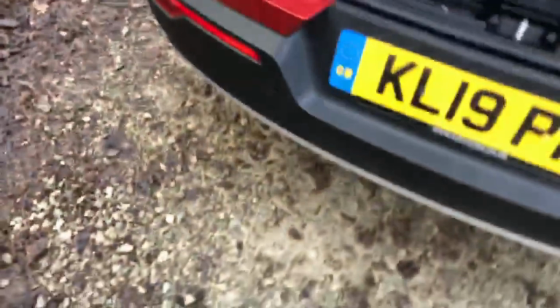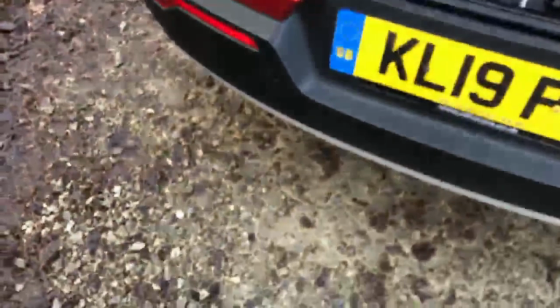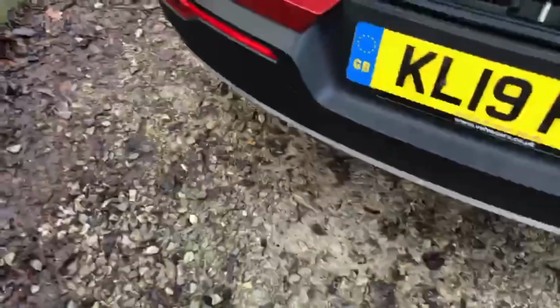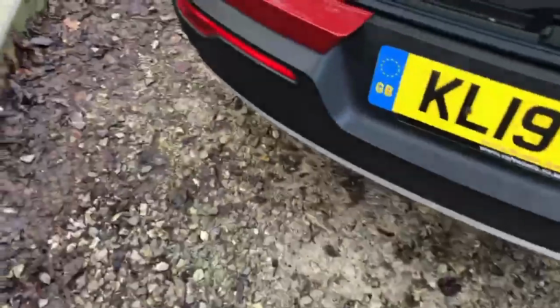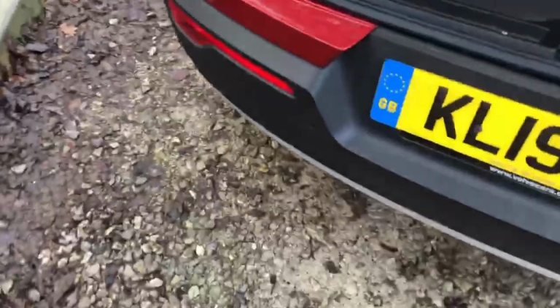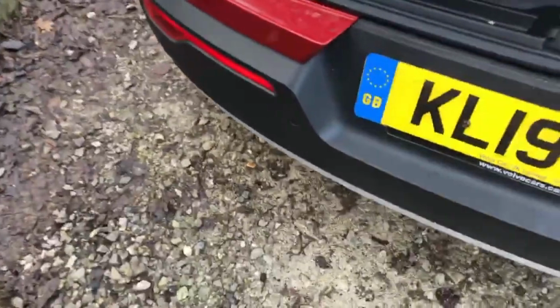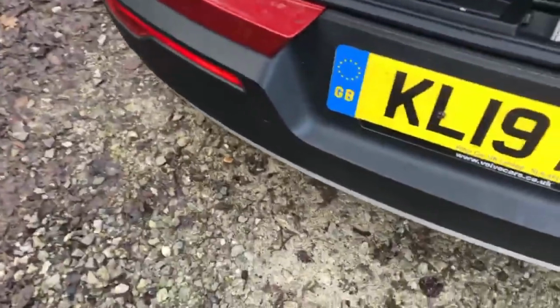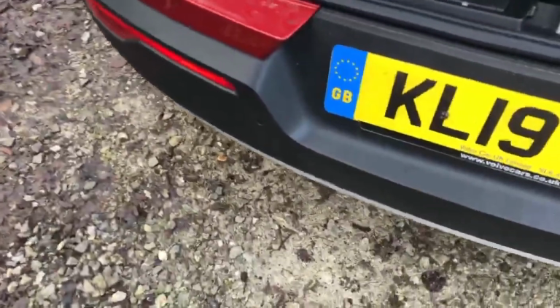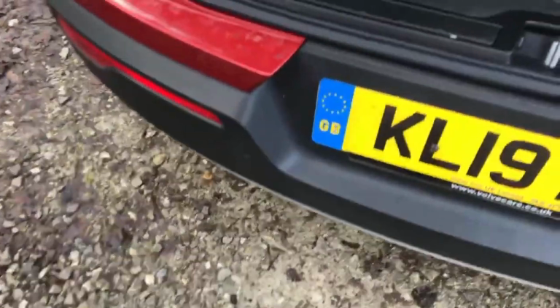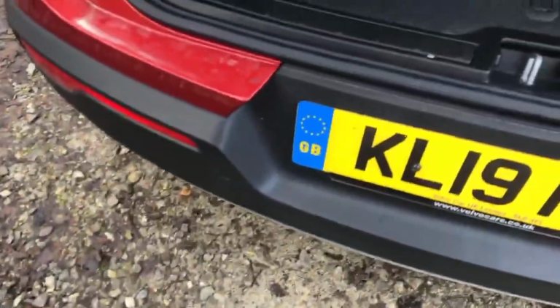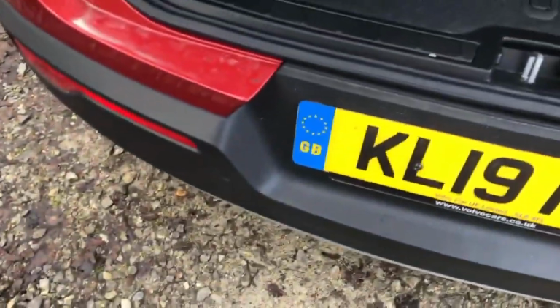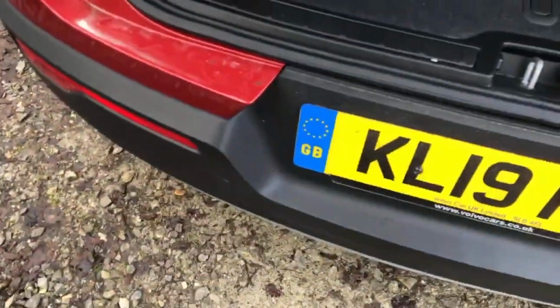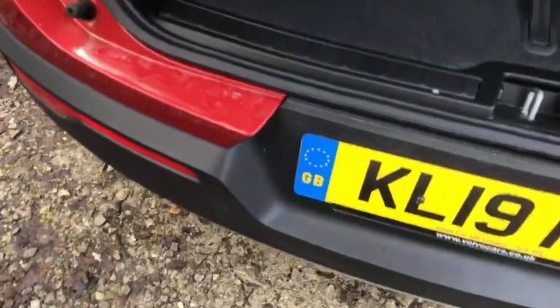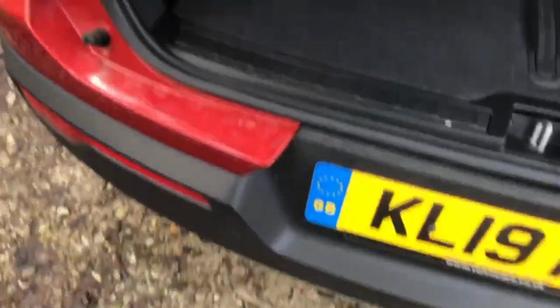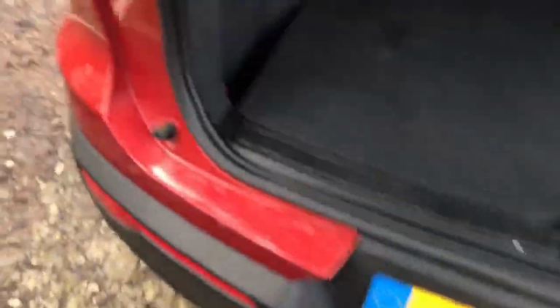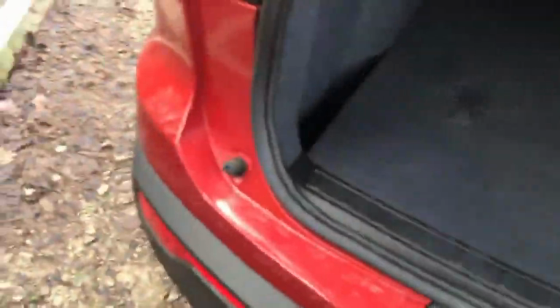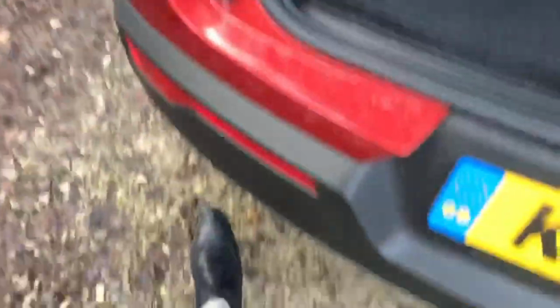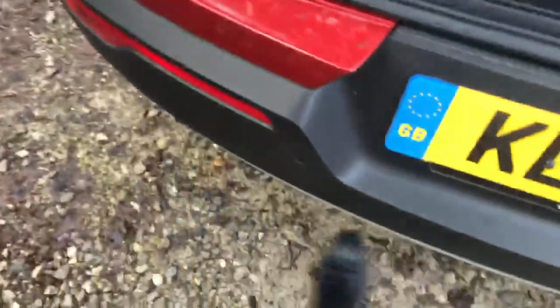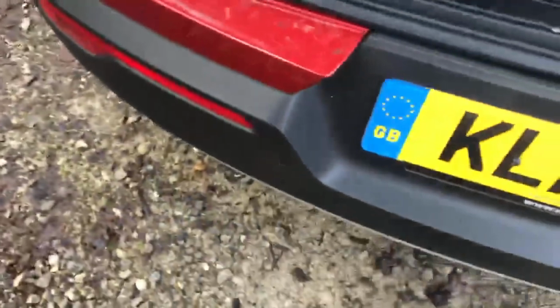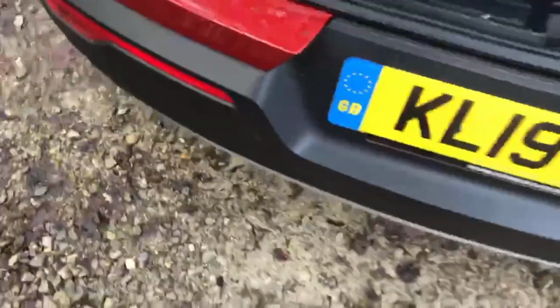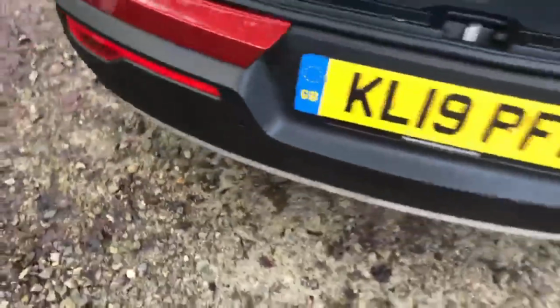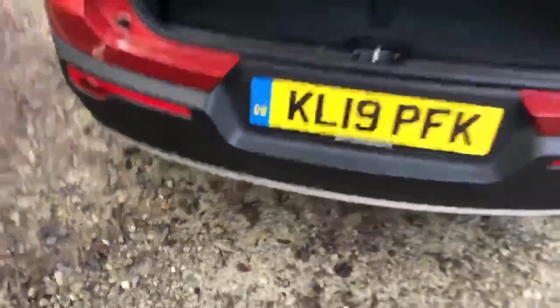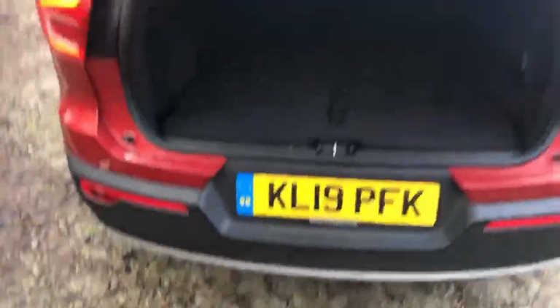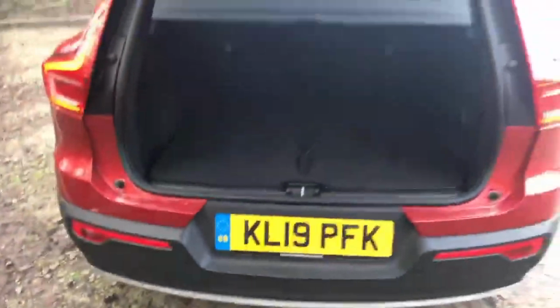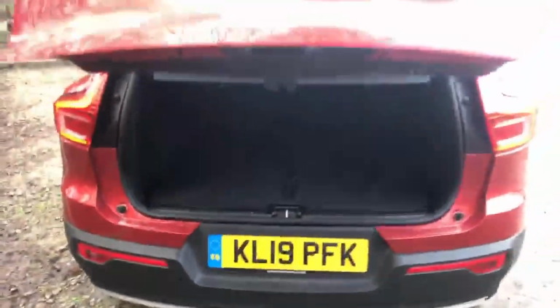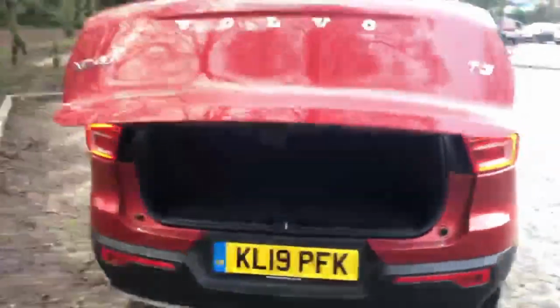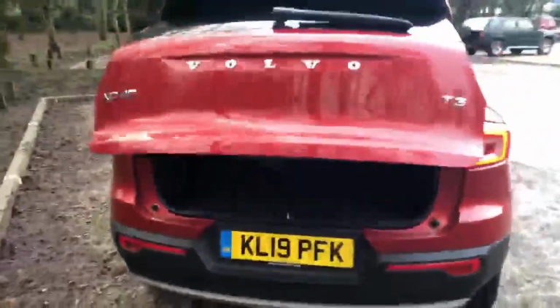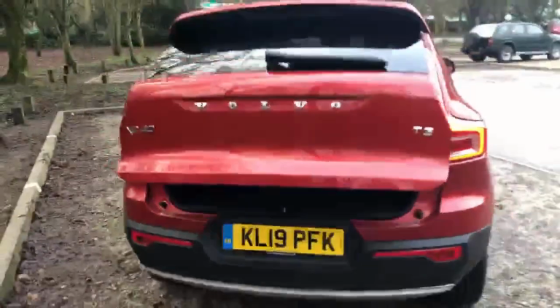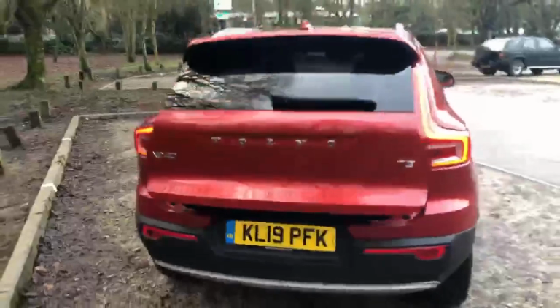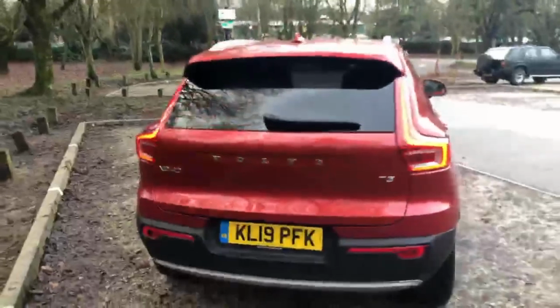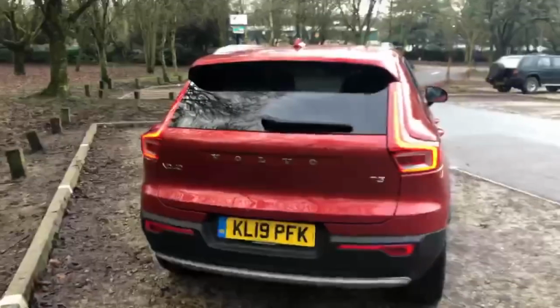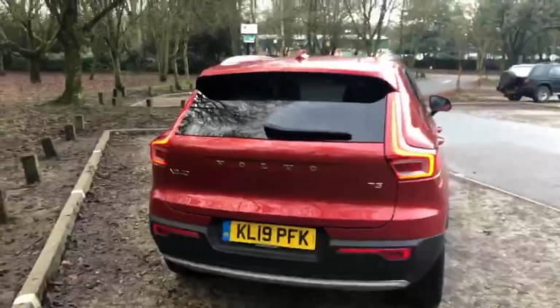All you have to do is come up behind the car with the key on you, swing your foot underneath the car, and the boot closes.